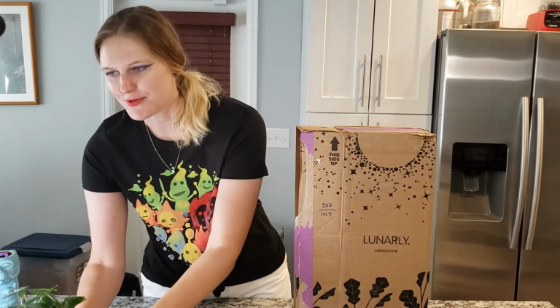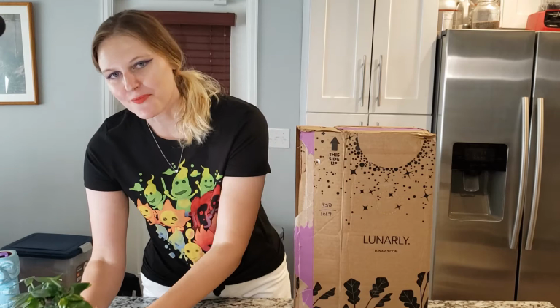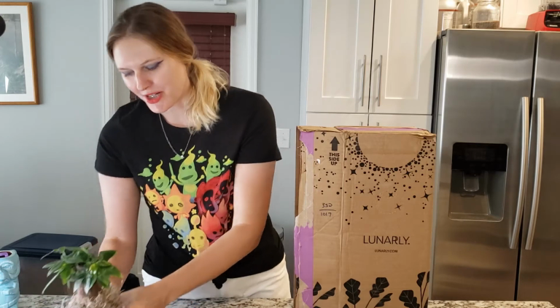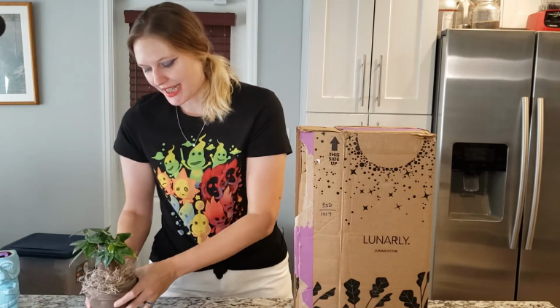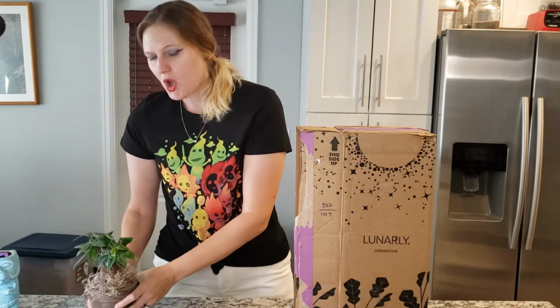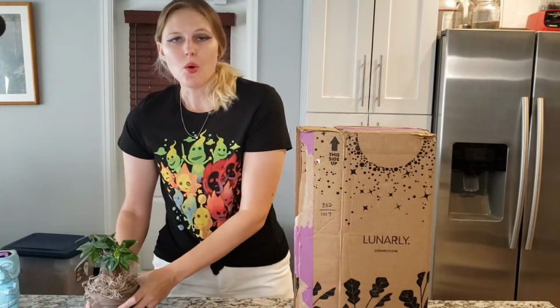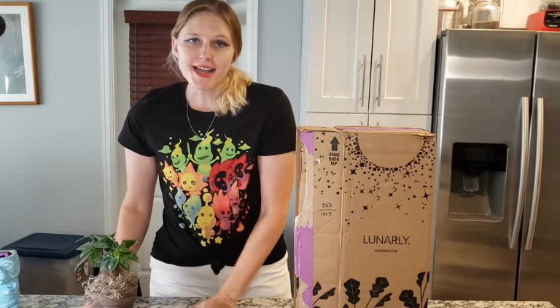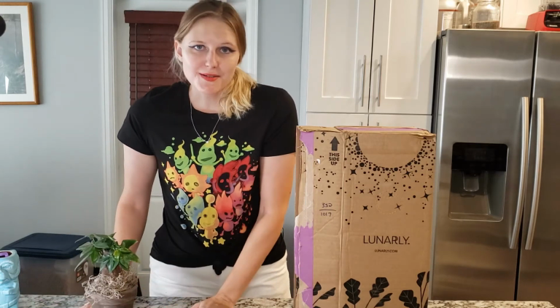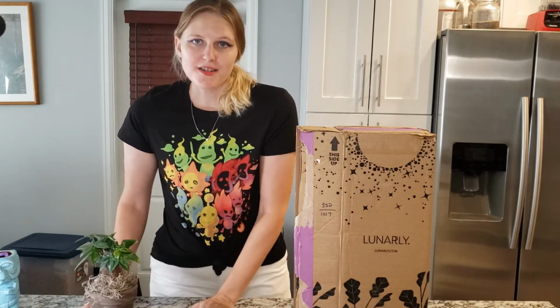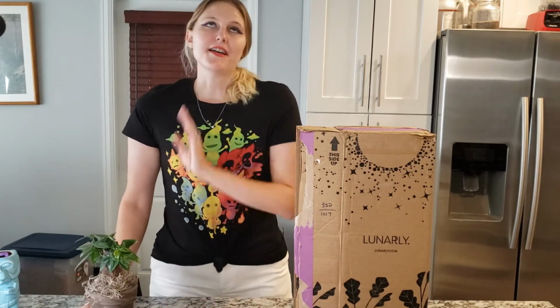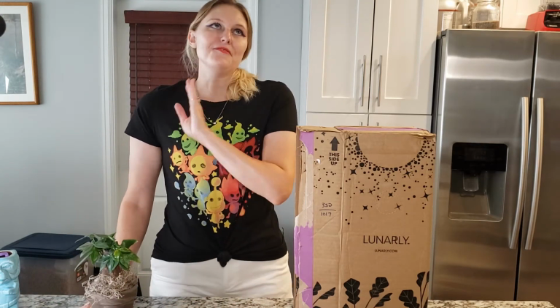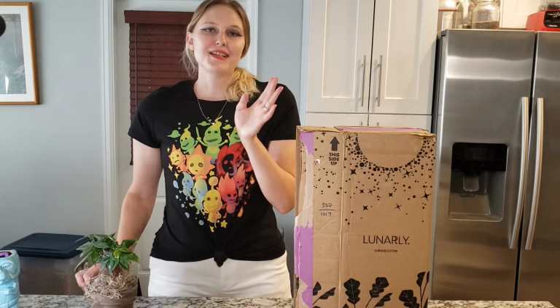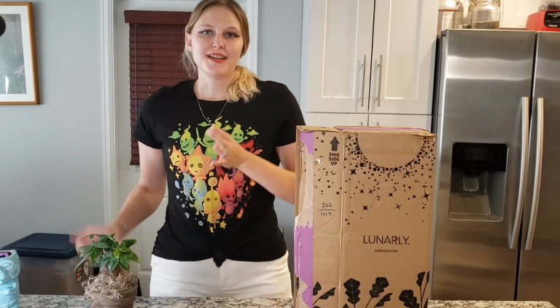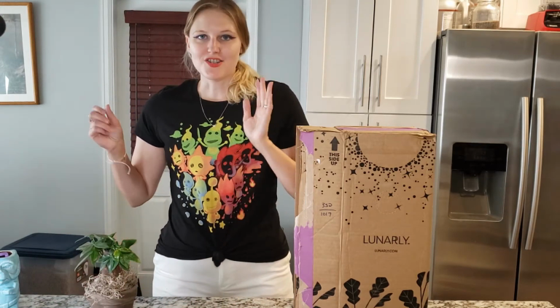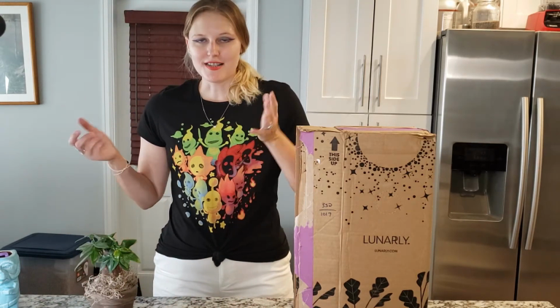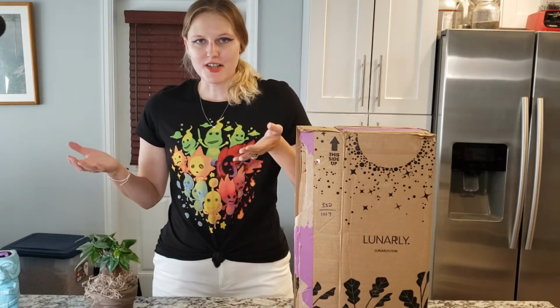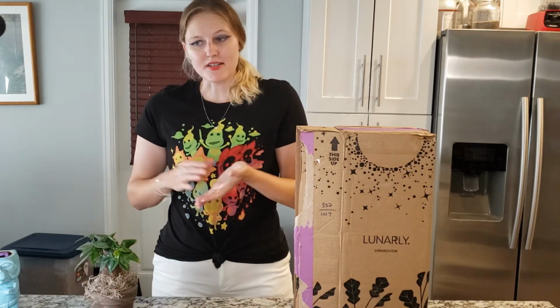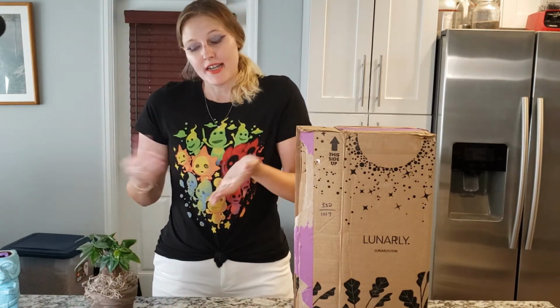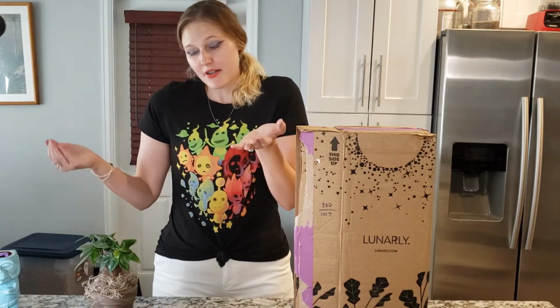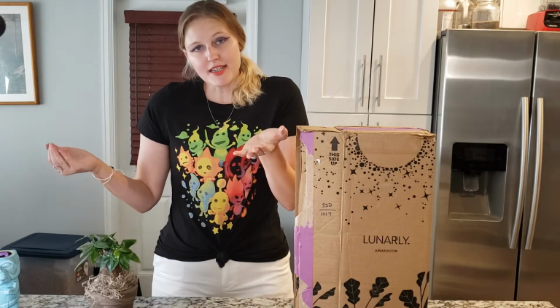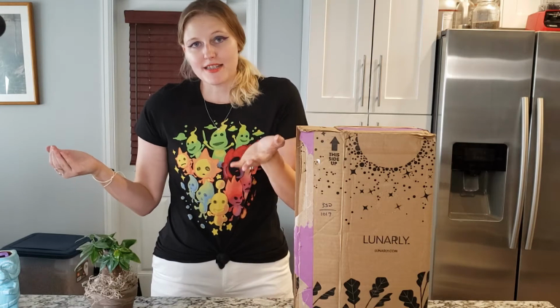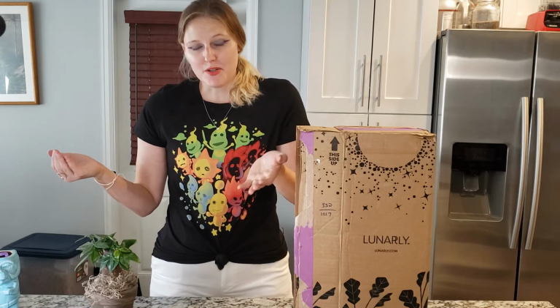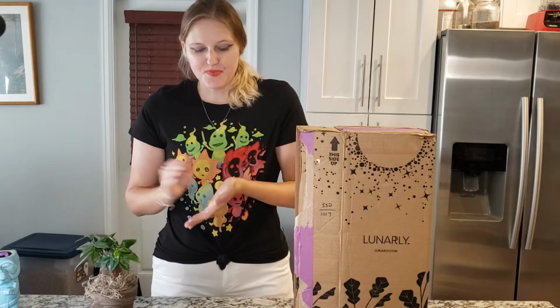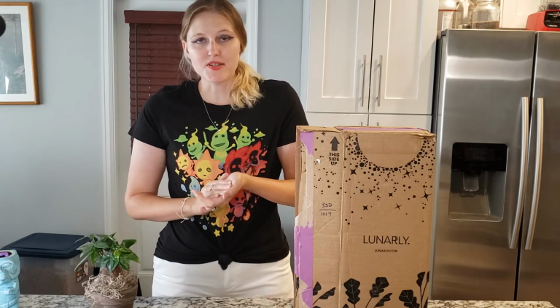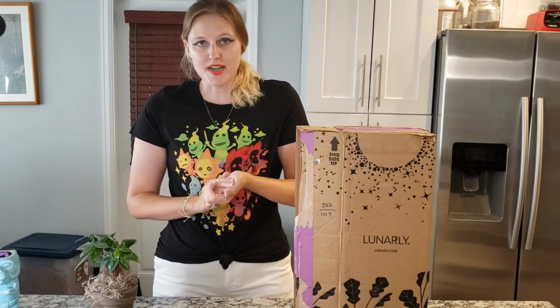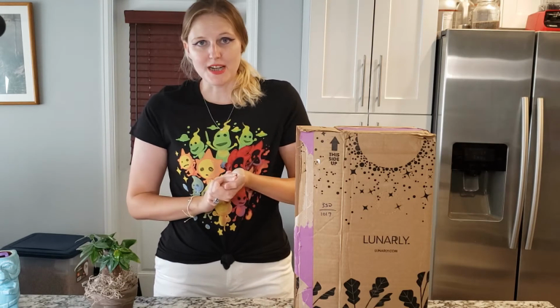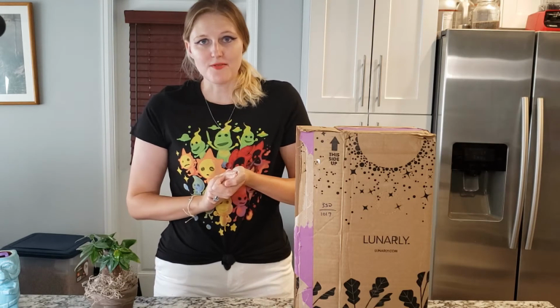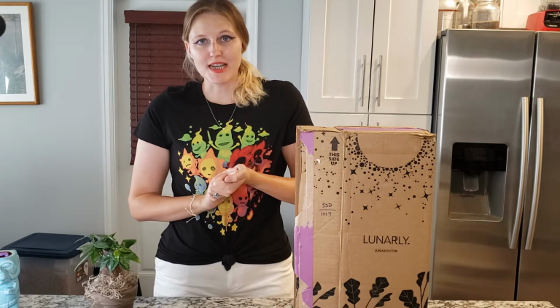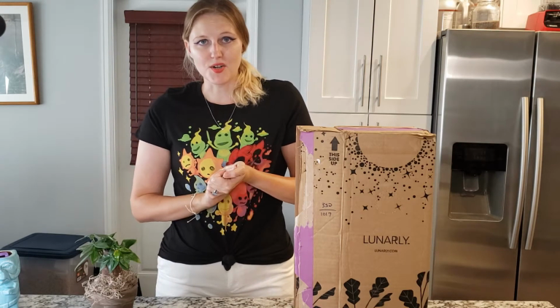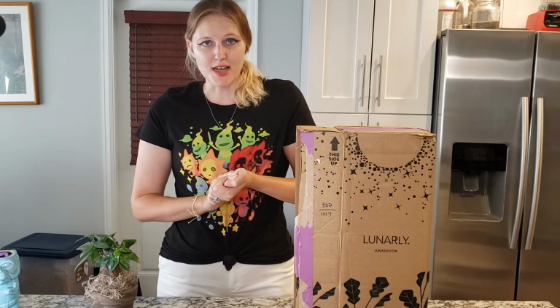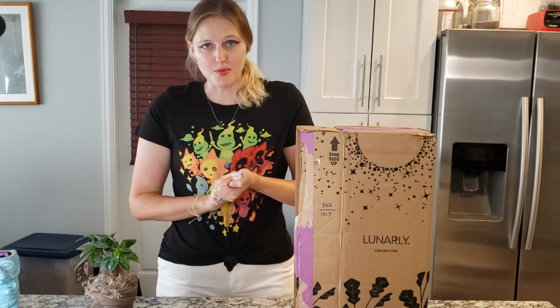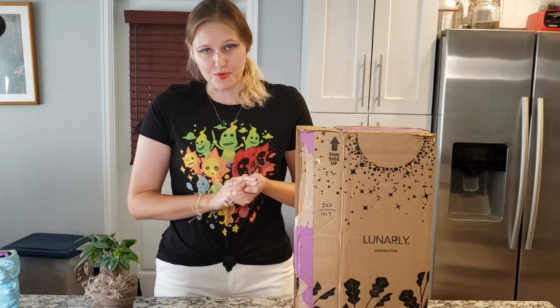I had to take care of Harold first — he was kind of my priority. Why I named him Harold, I have no idea. He just said his name was Harold, and I said okay, it's nice to meet you. Please don't die on me — I've never taken care of a live indoor plant before.